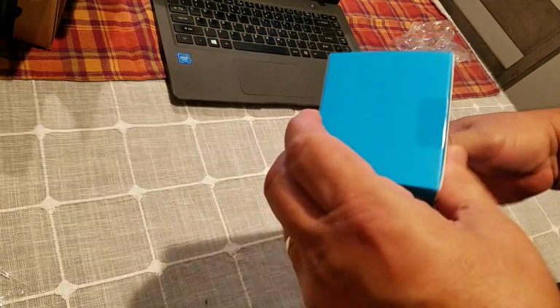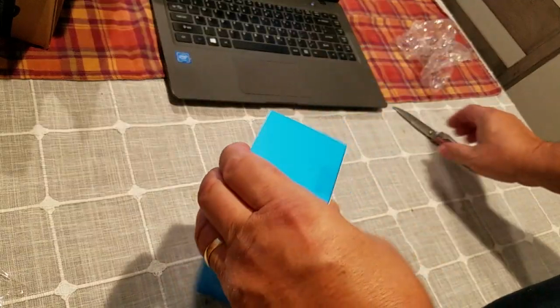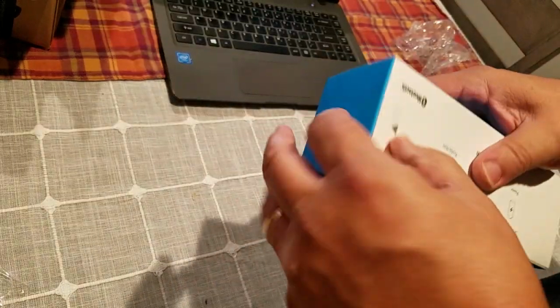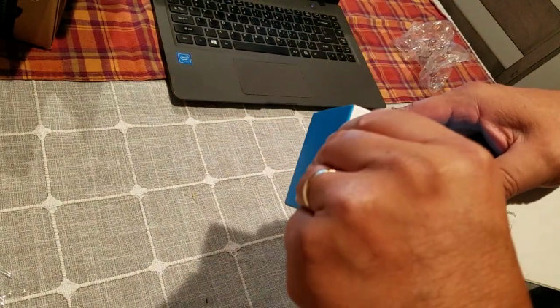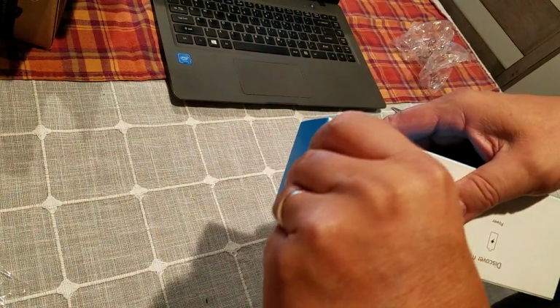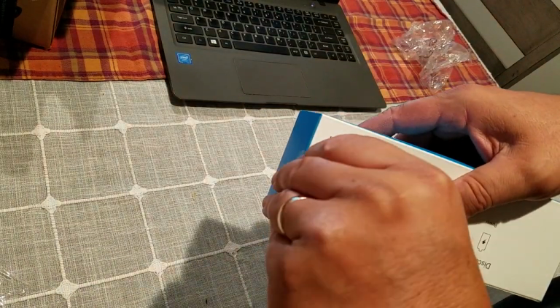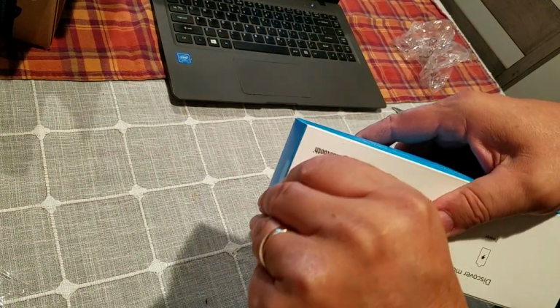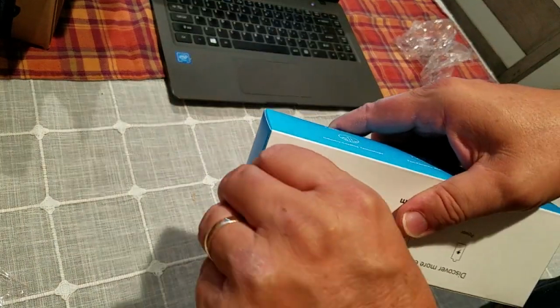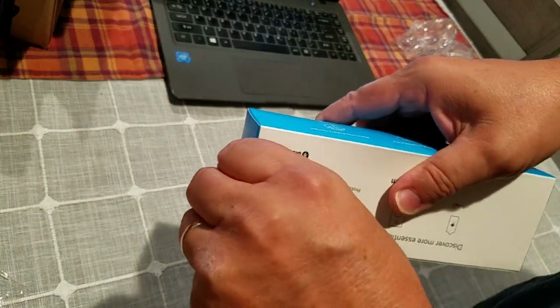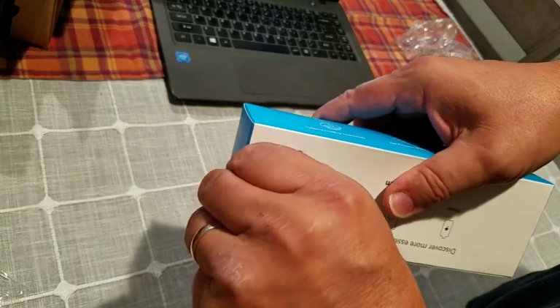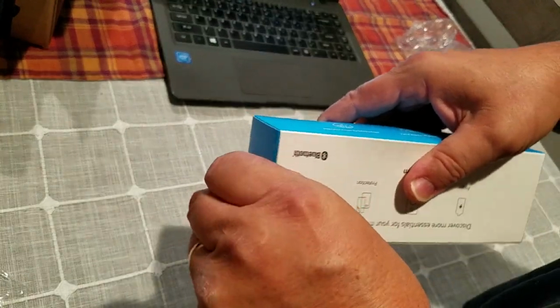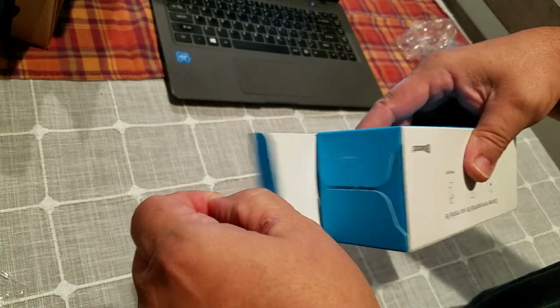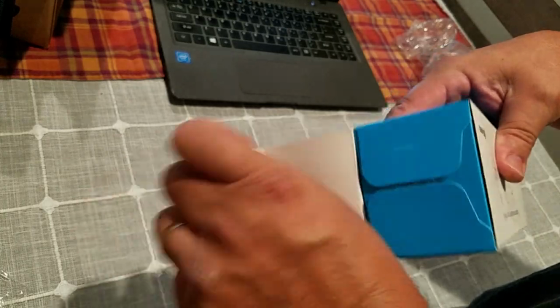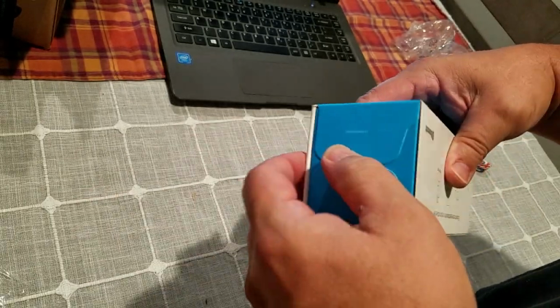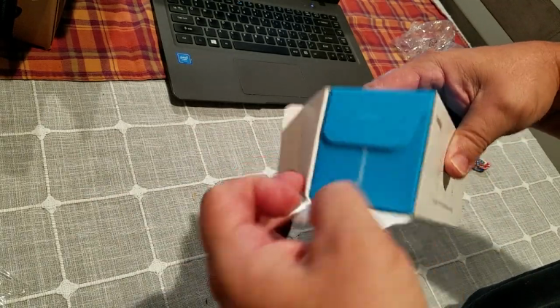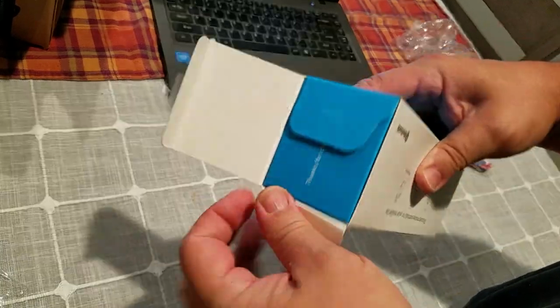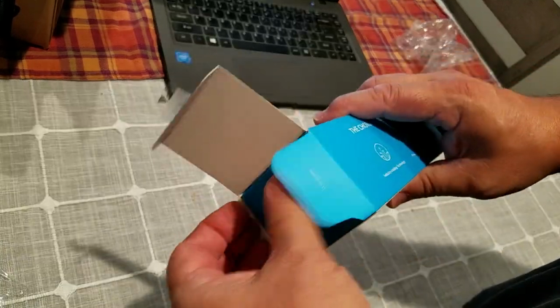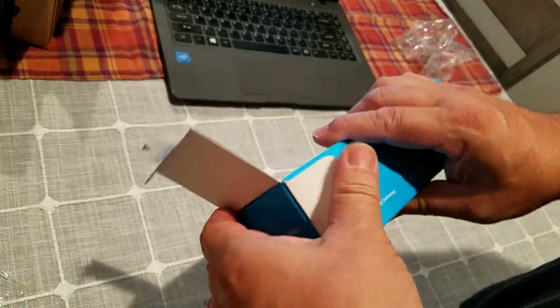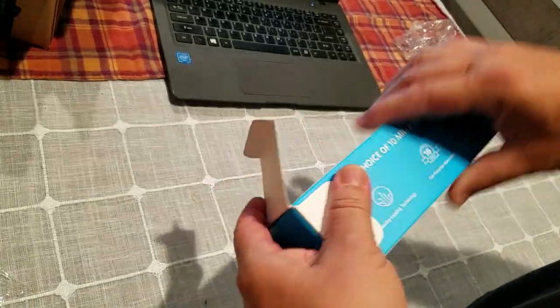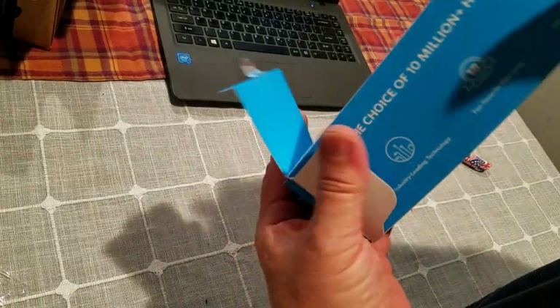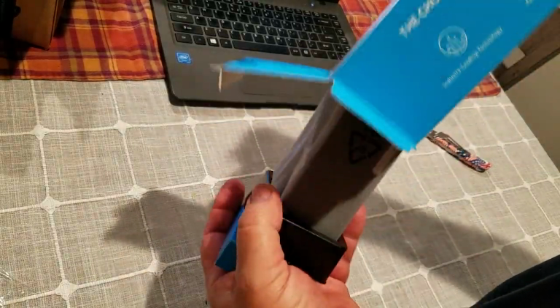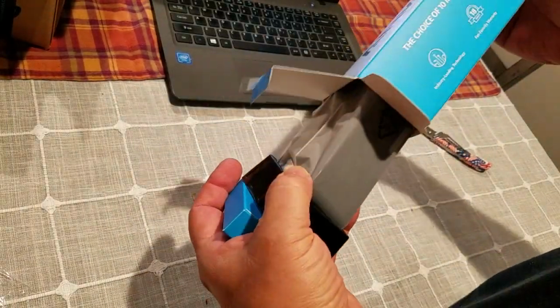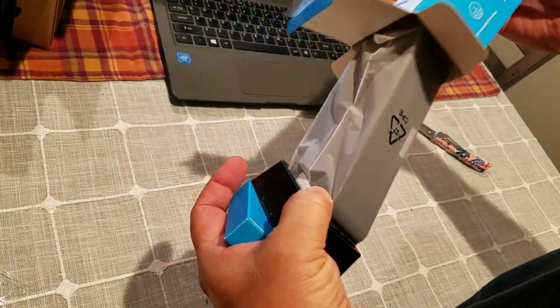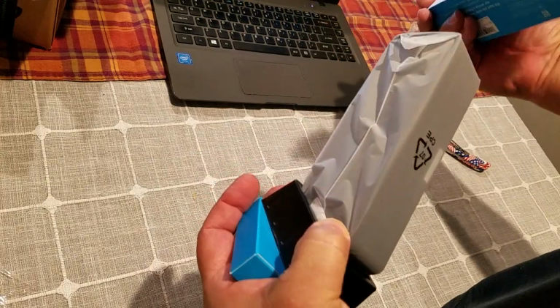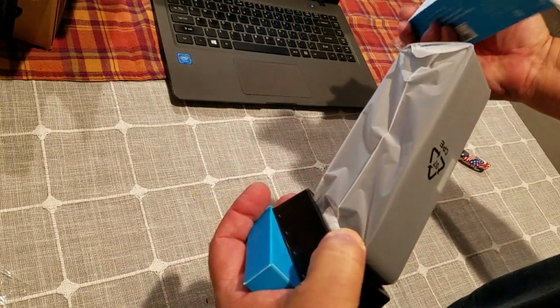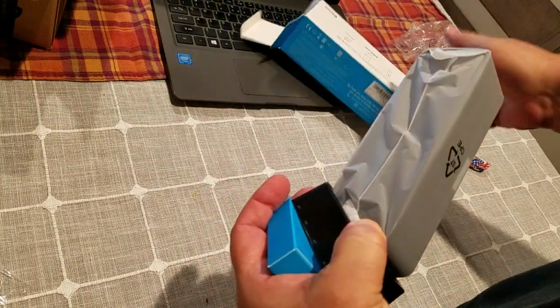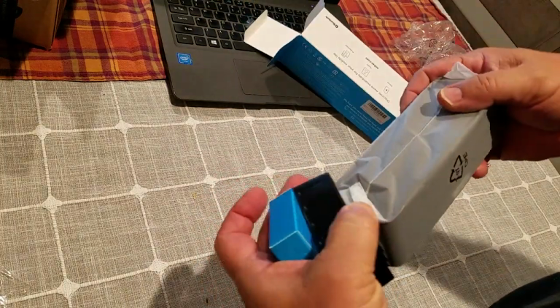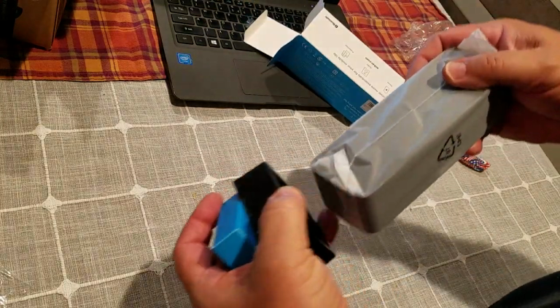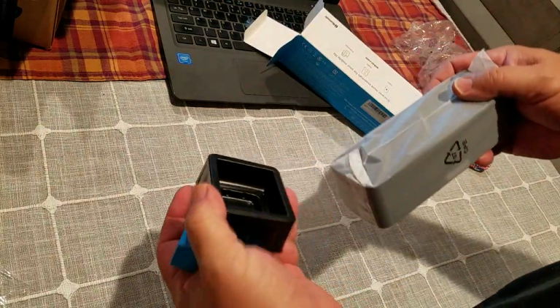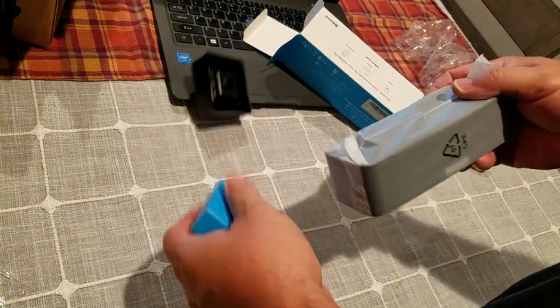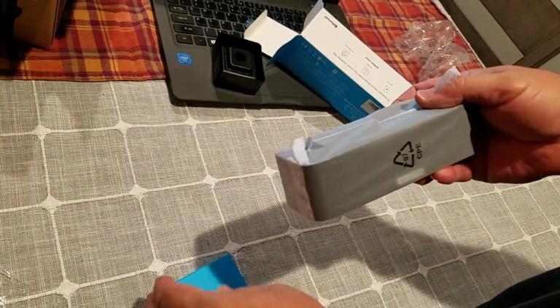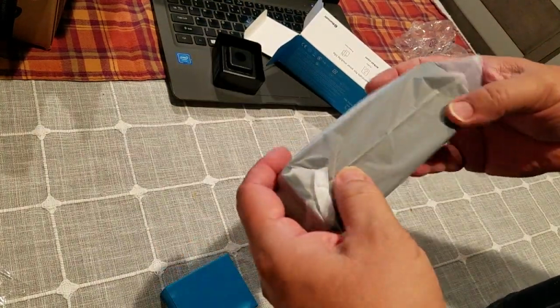Let's open the box — no tools necessary. You can just peel that off like that. That's kind of cool.